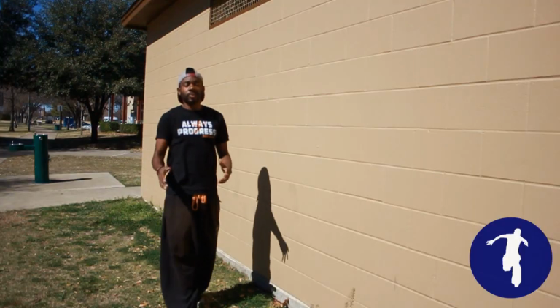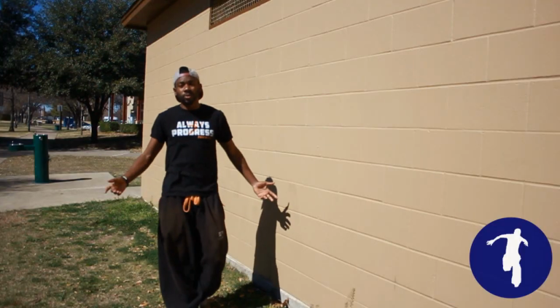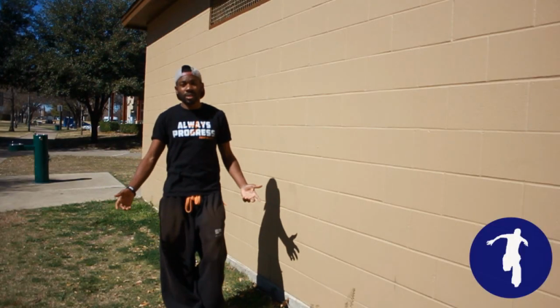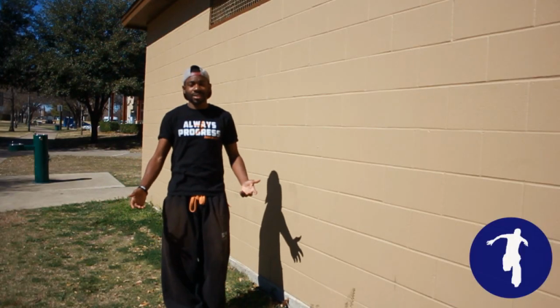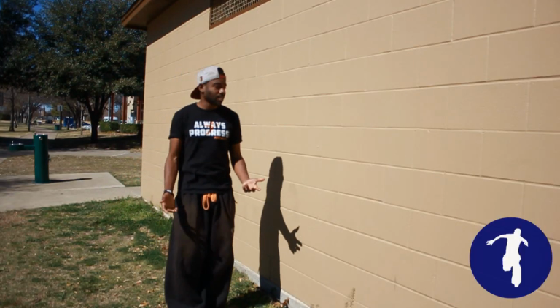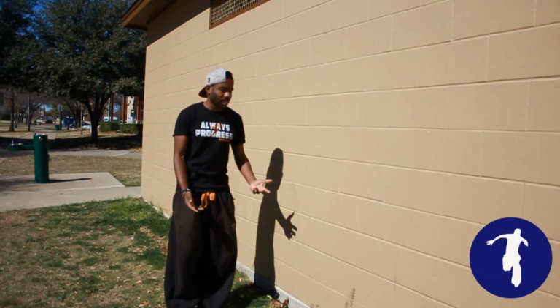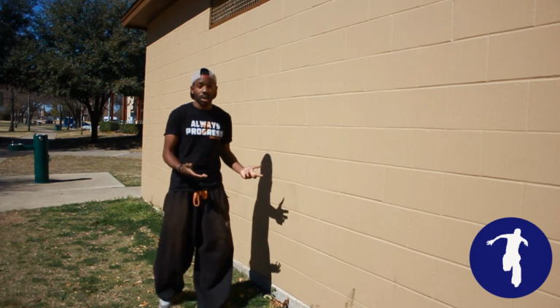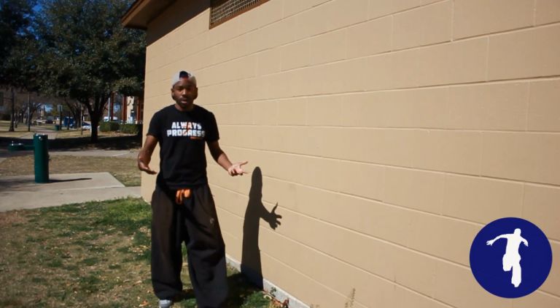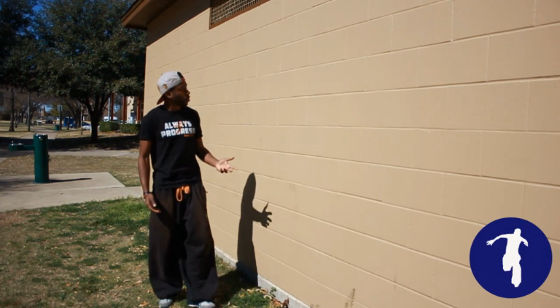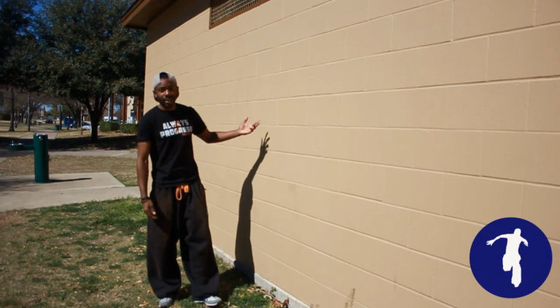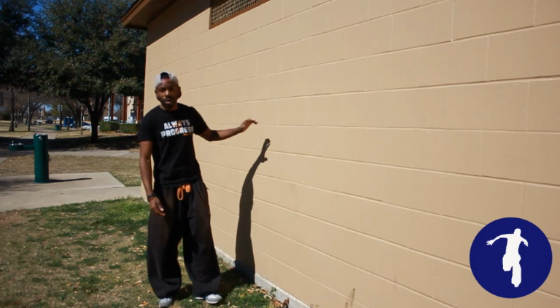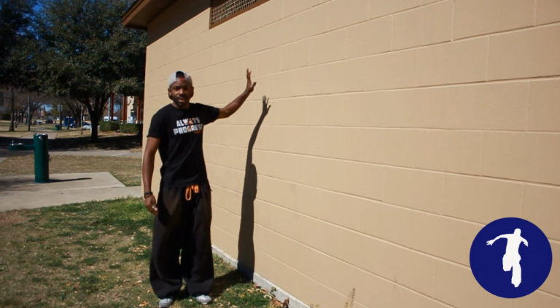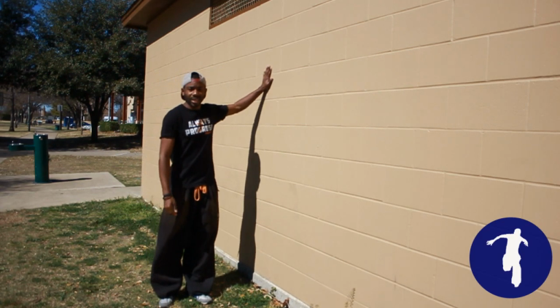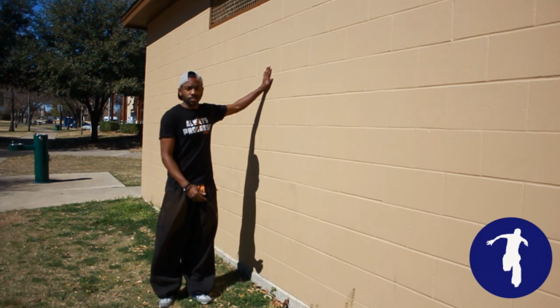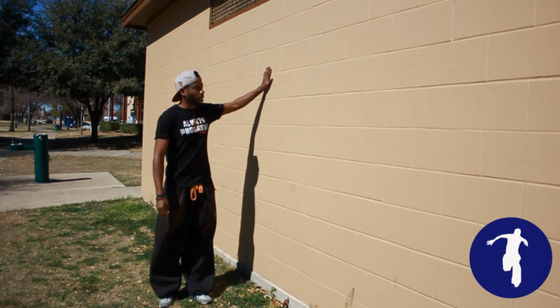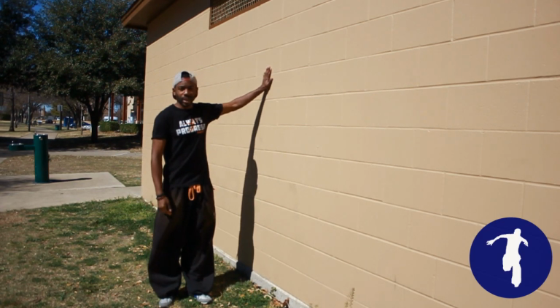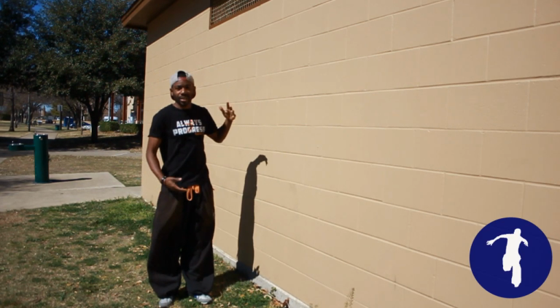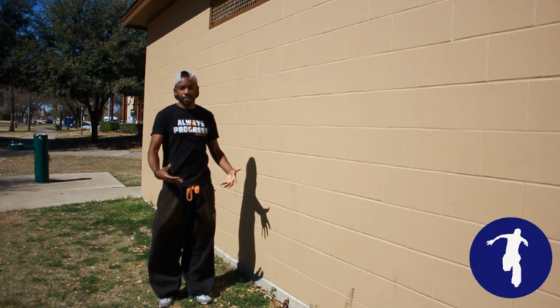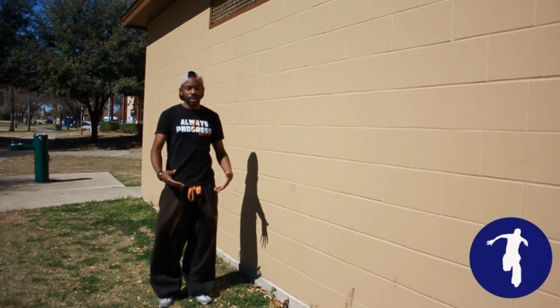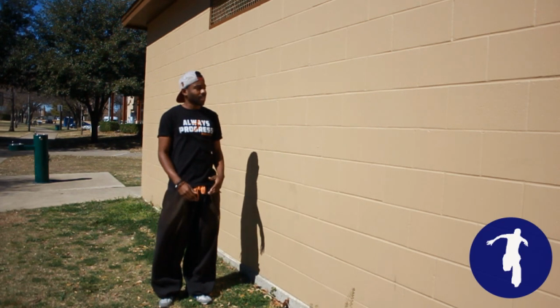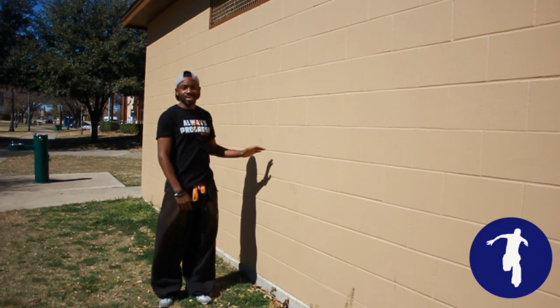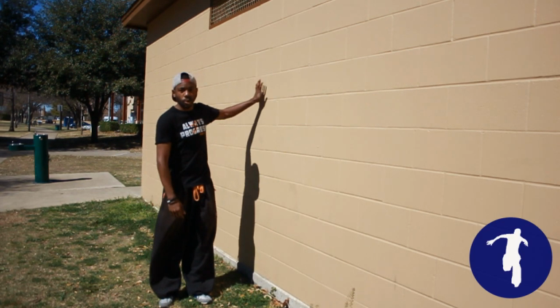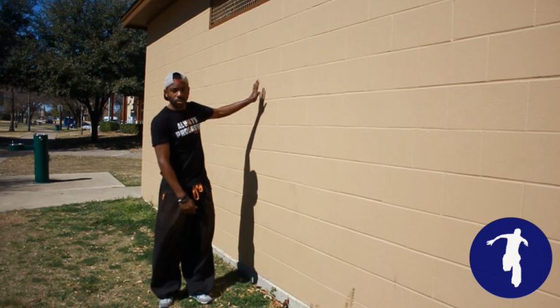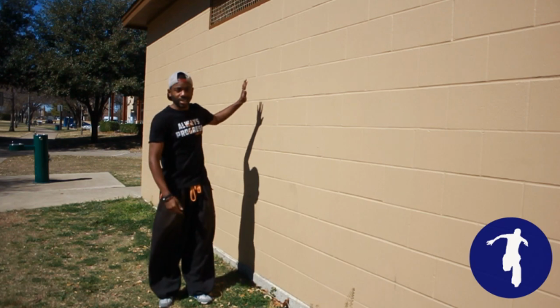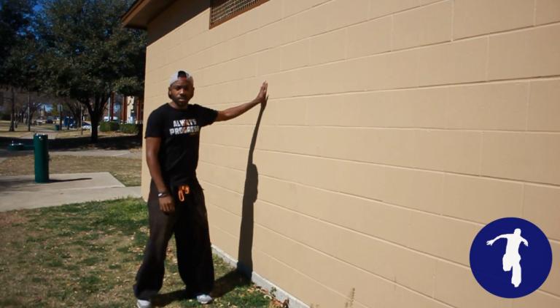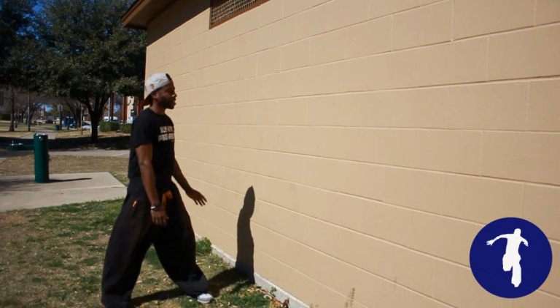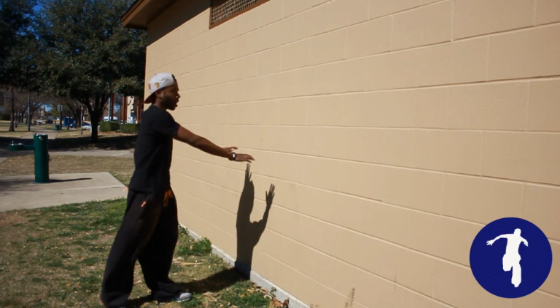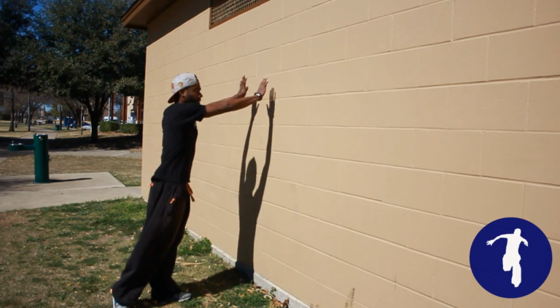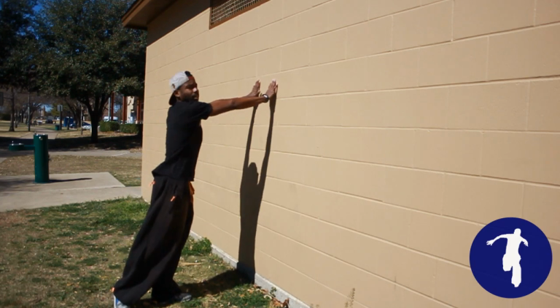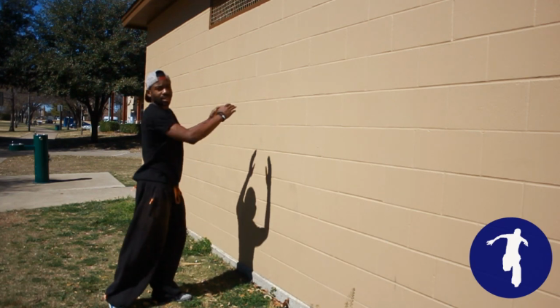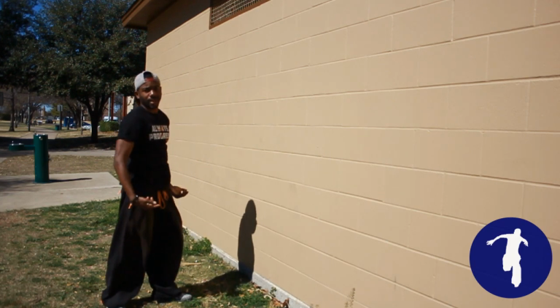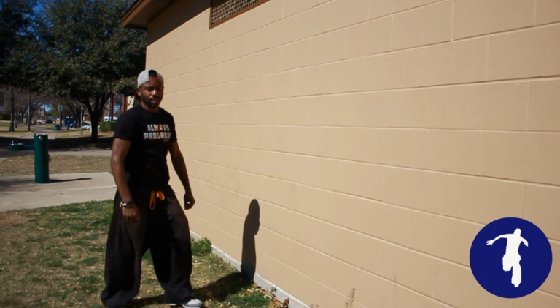The only place you really need to practice is a wall. You want to find a wall that's brick, grippy, and that can support your weight, because you're going to be pushing off into the back flip.